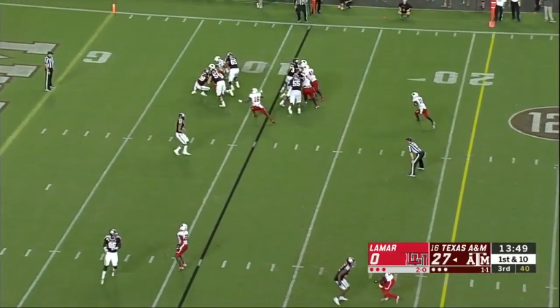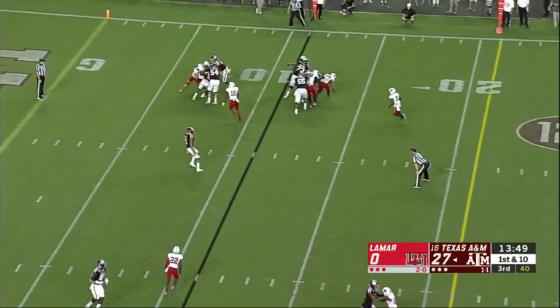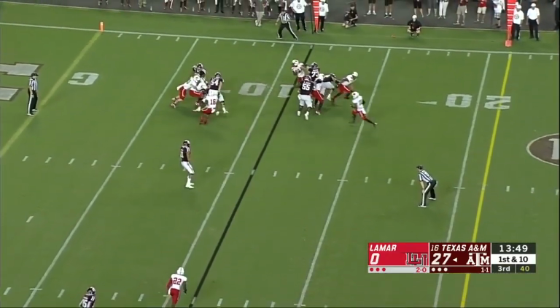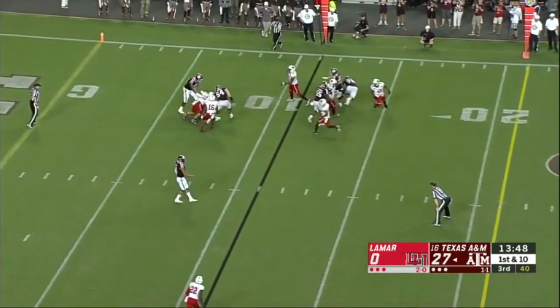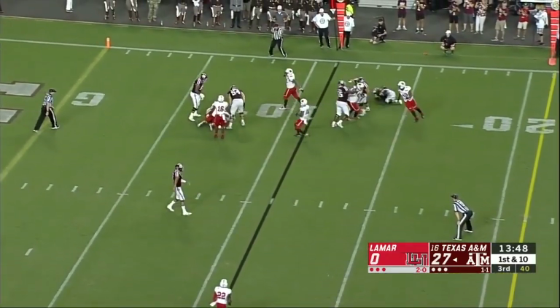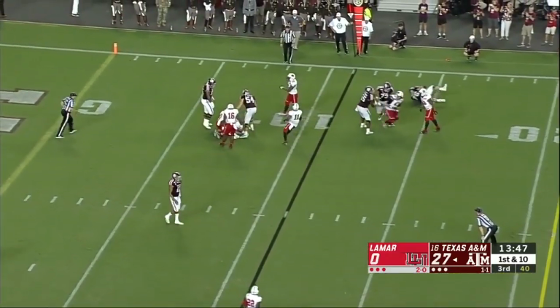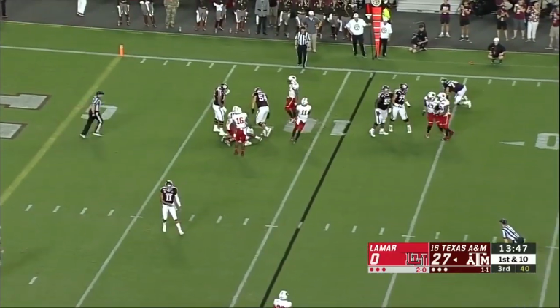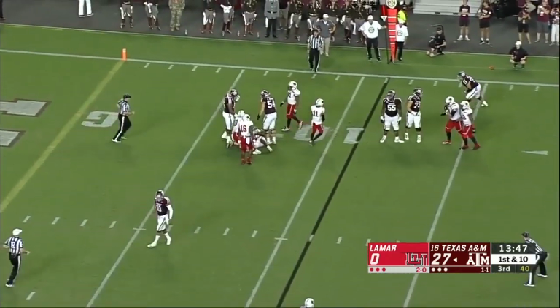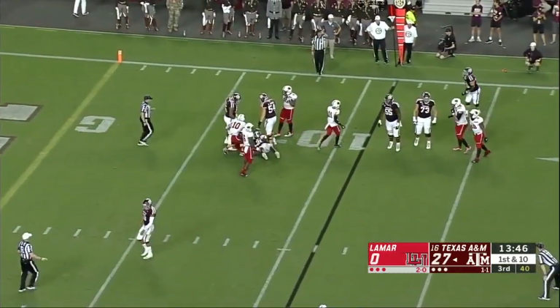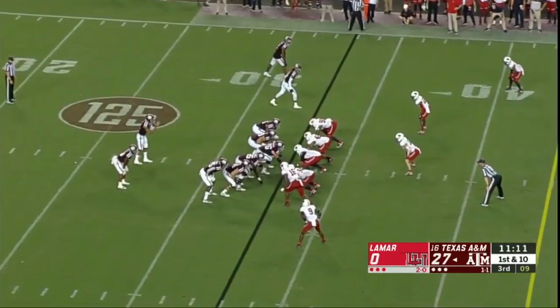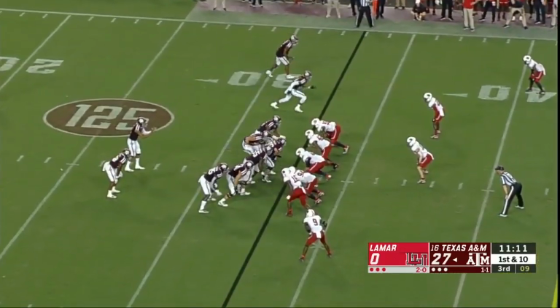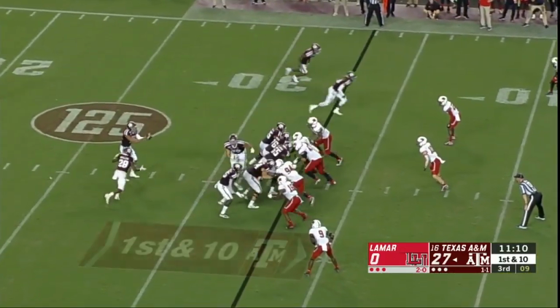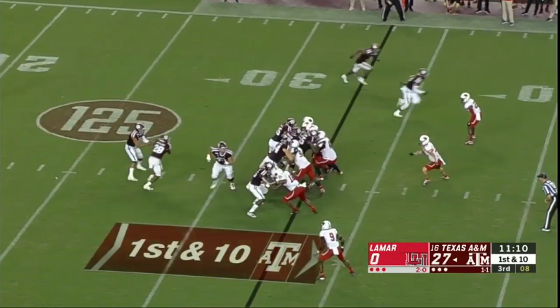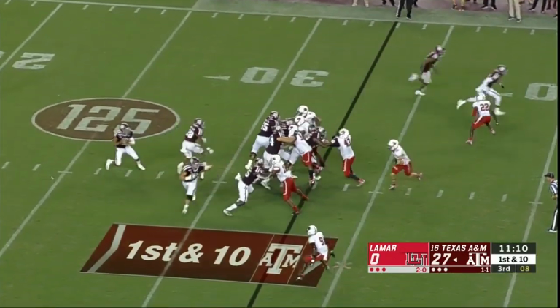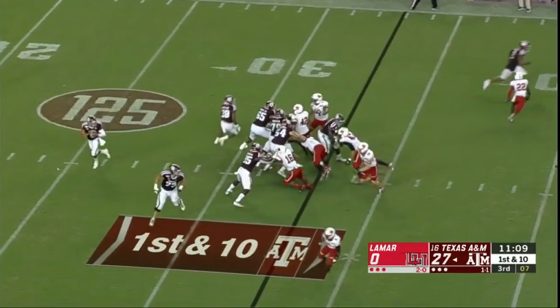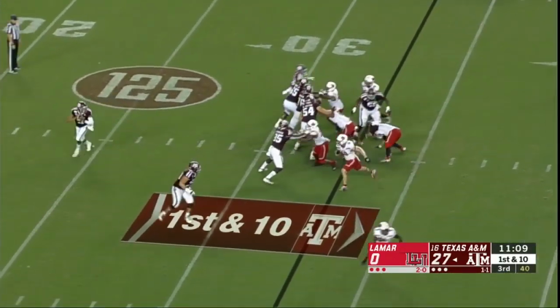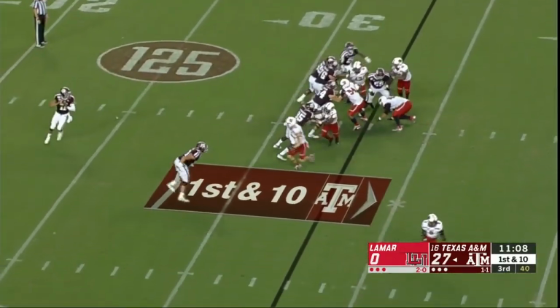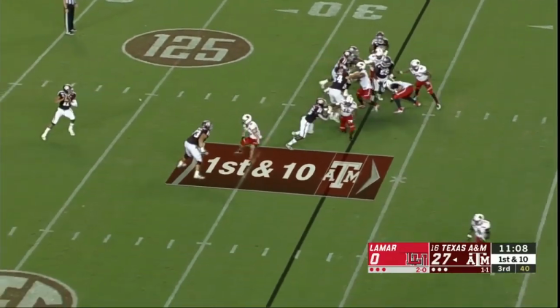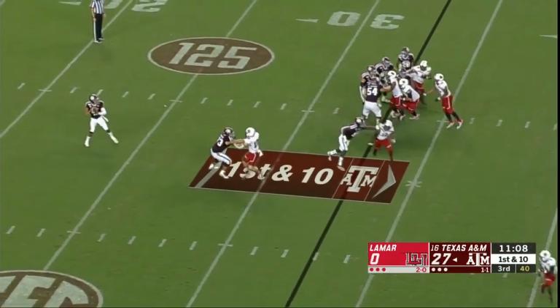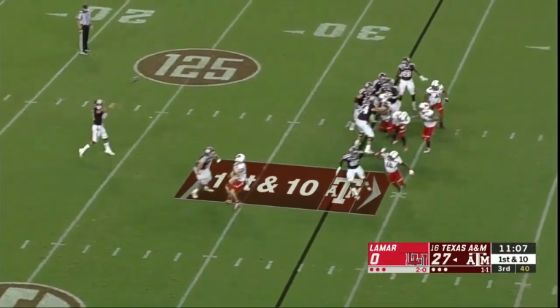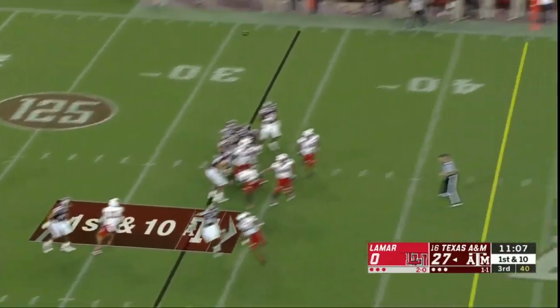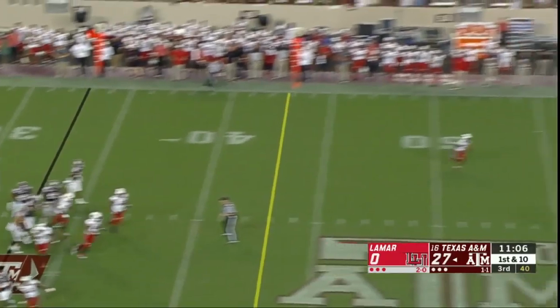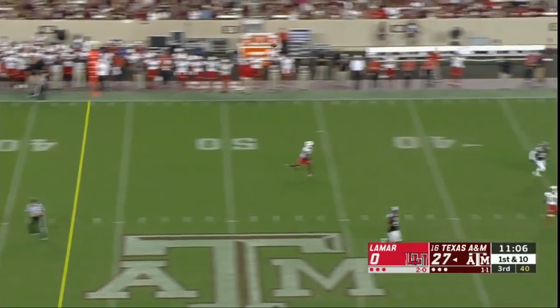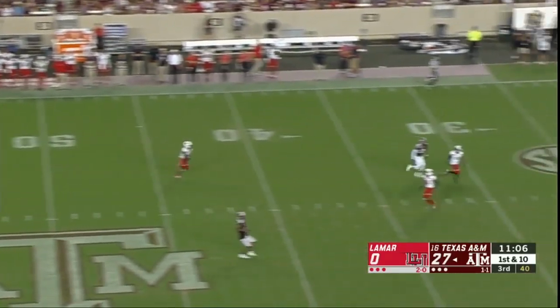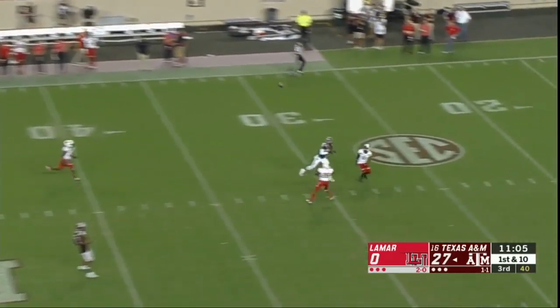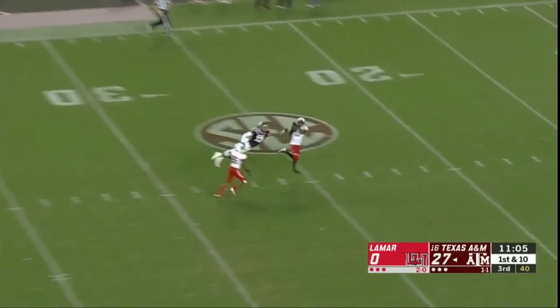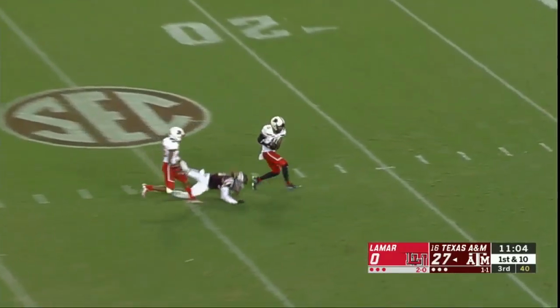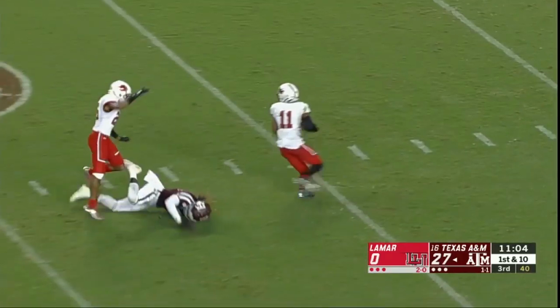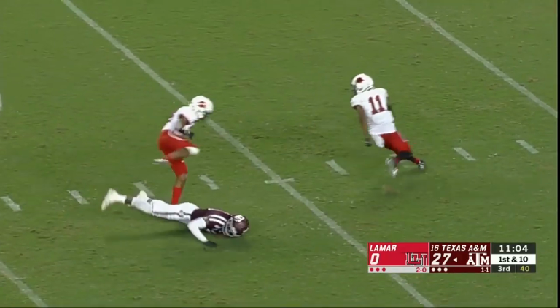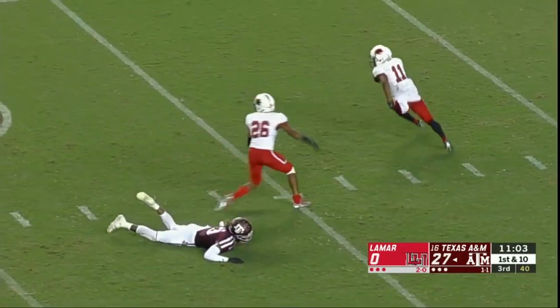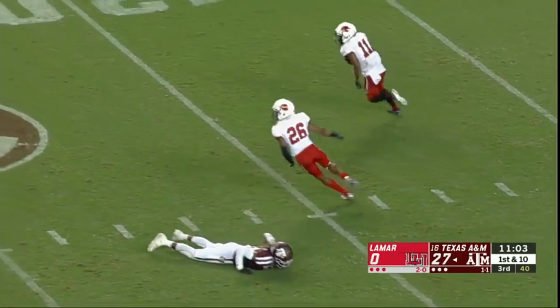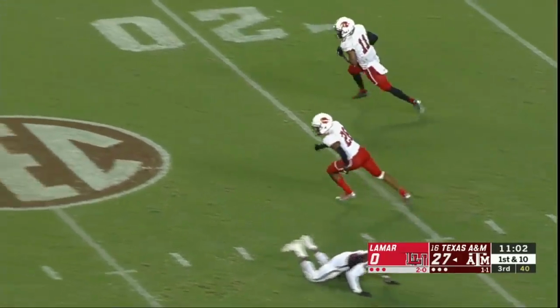Here's Kellen Mond starting the second half. Isaiah Spiller — Northwestern State. That's 17-14 in the second quarter. Mond takes a deep shot — he hasn't taken many tonight — and it's intercepted.